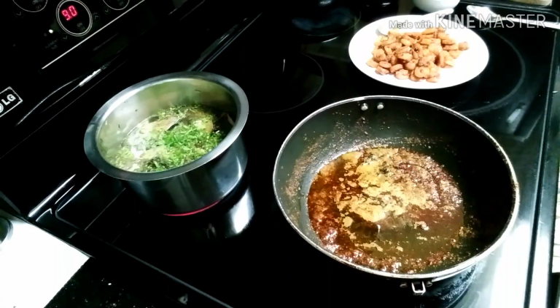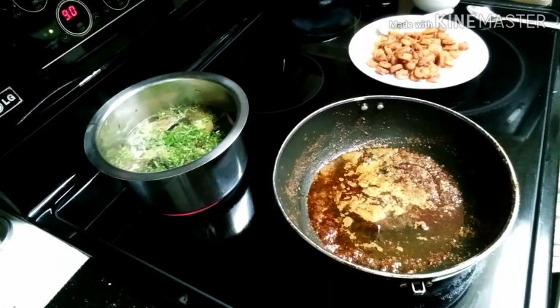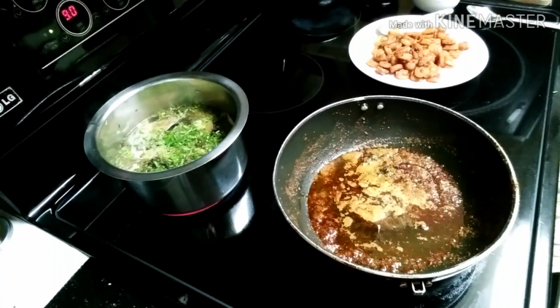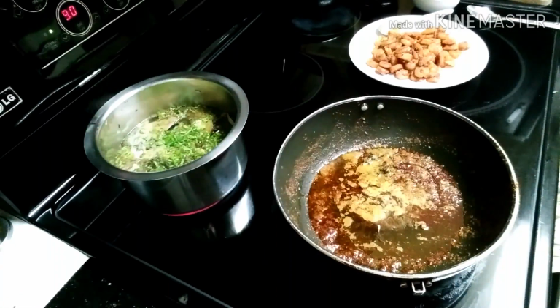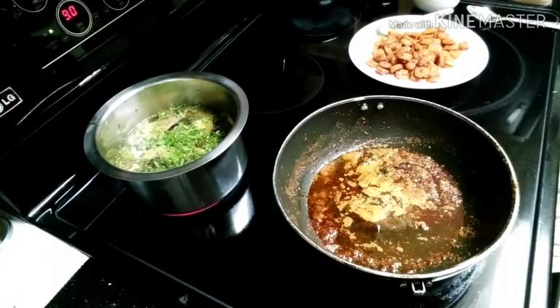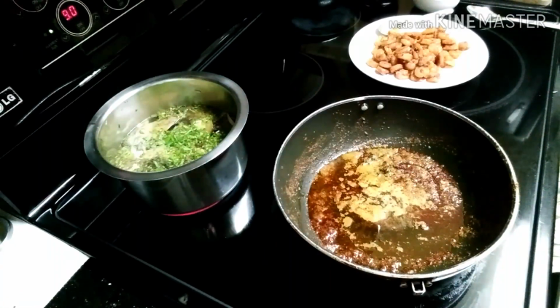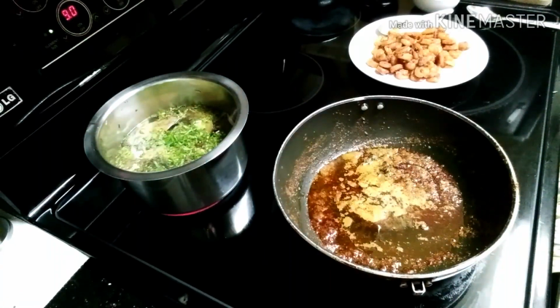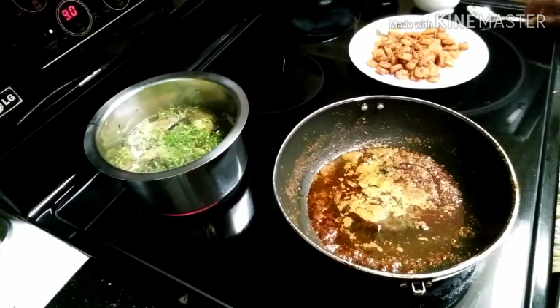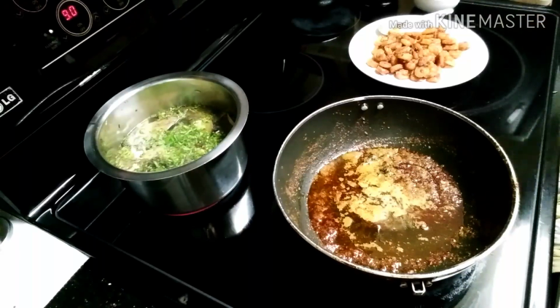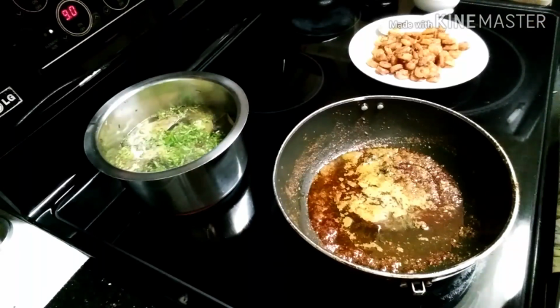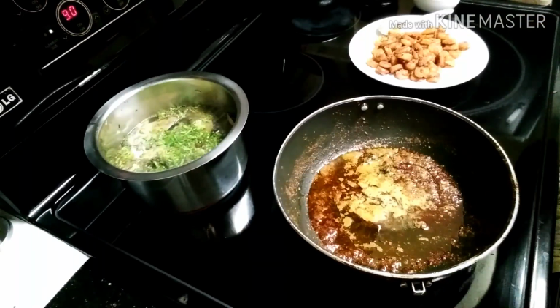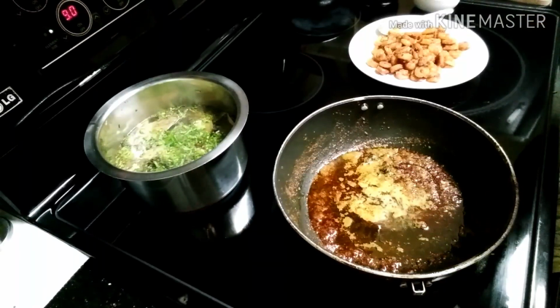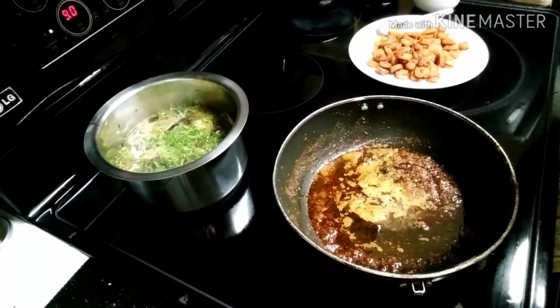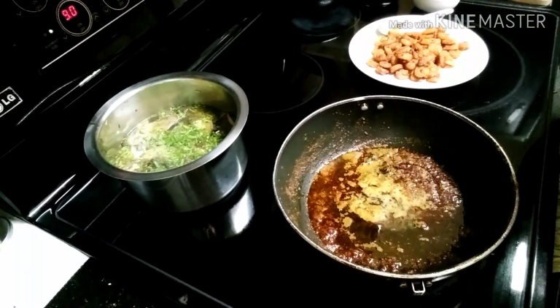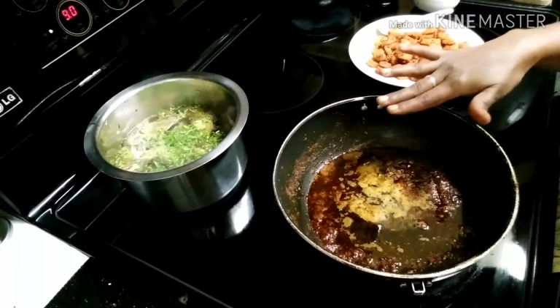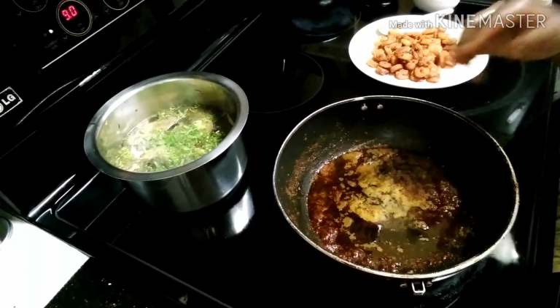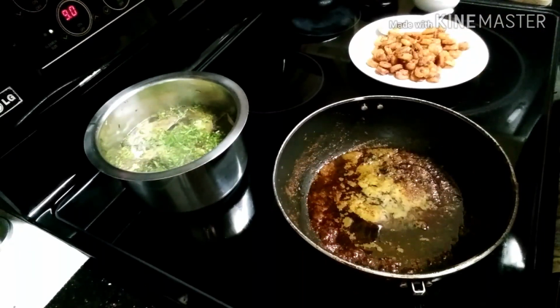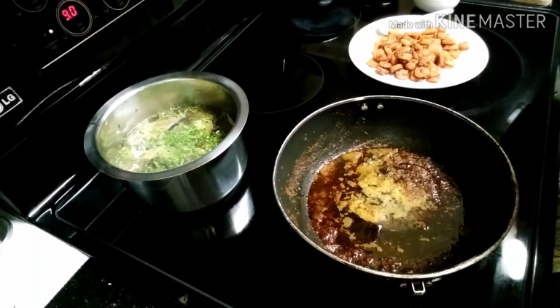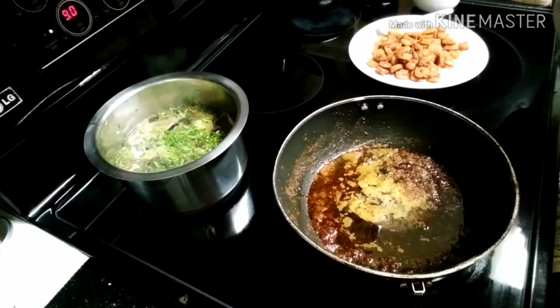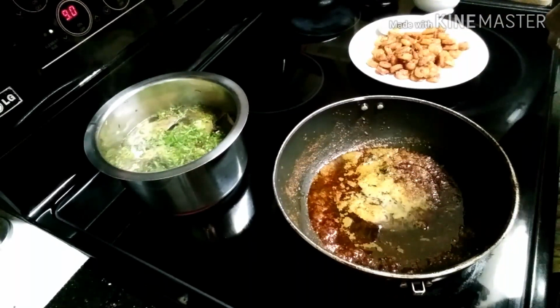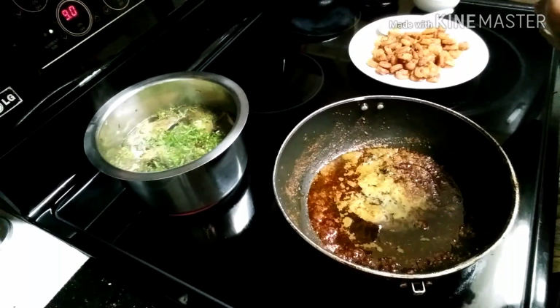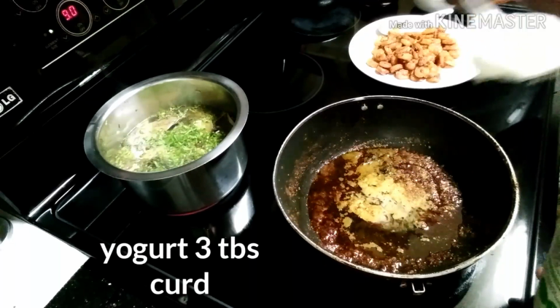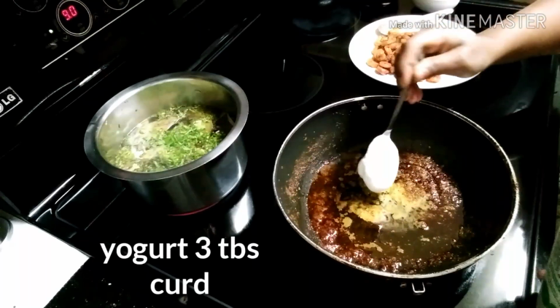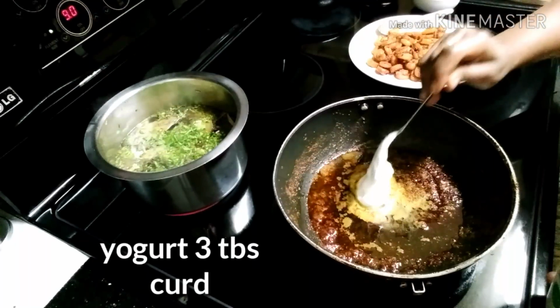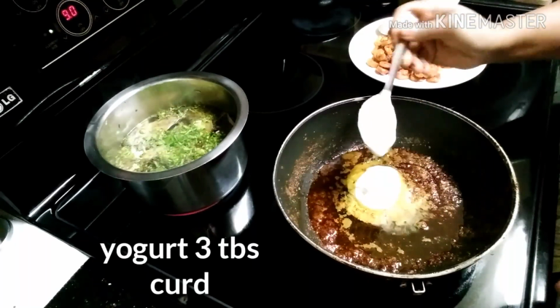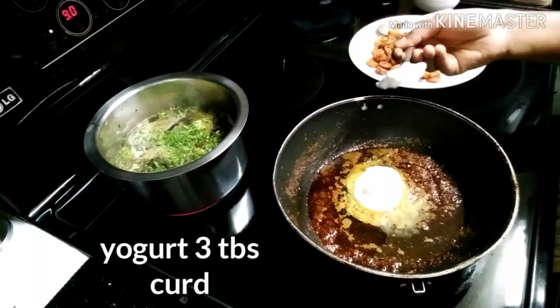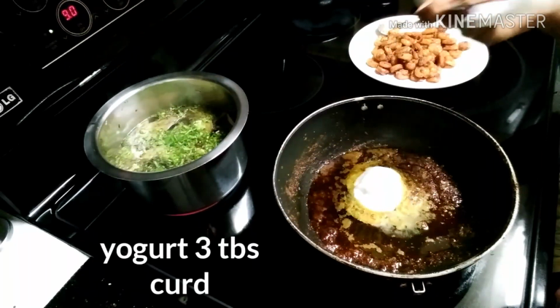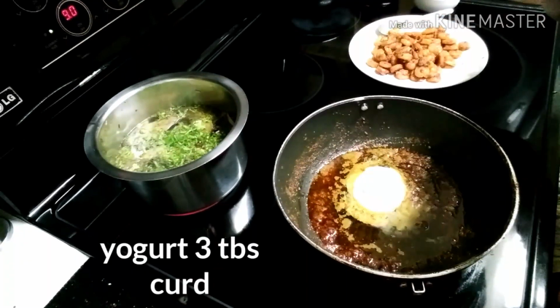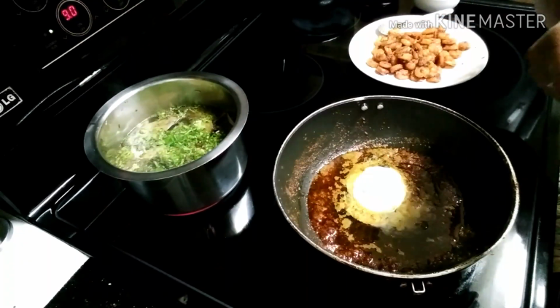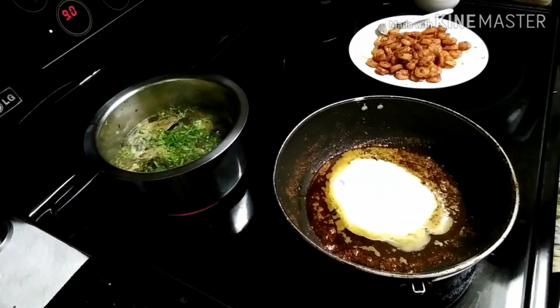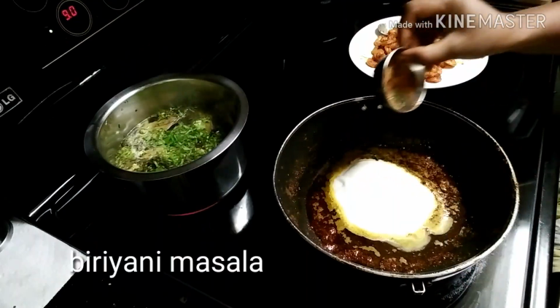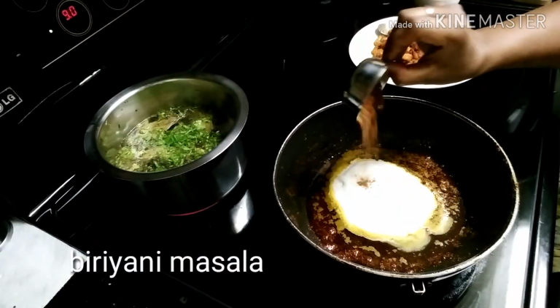We will put the marination in the oil. We will add yogurt — 3 tablespoons of yogurt.